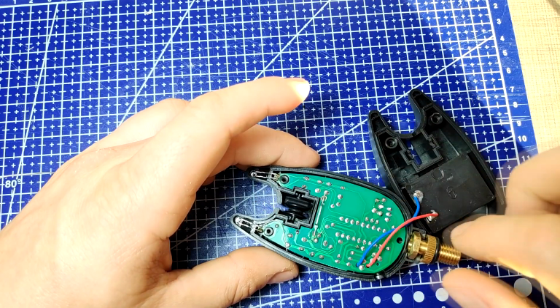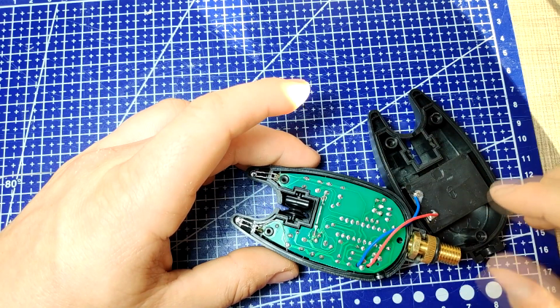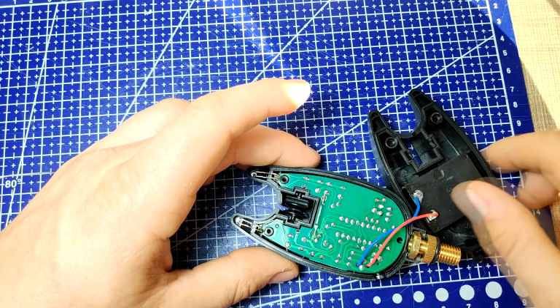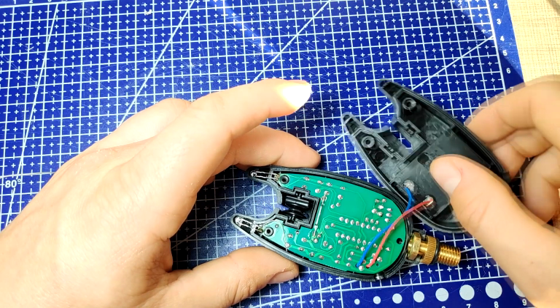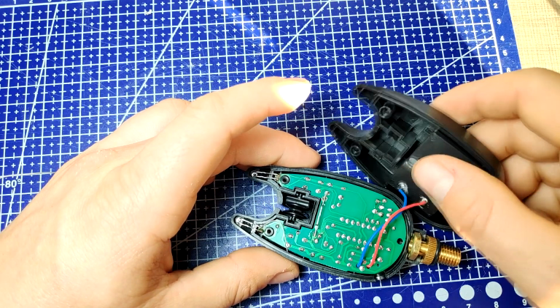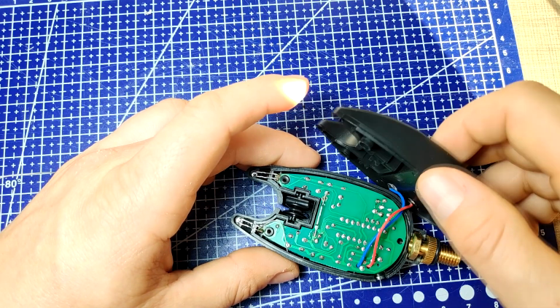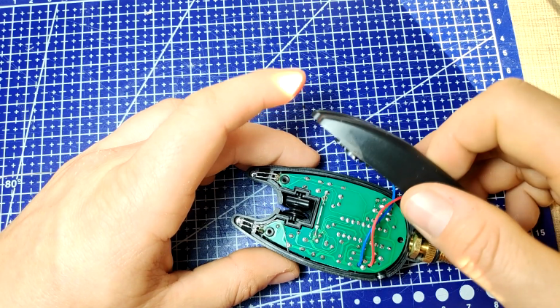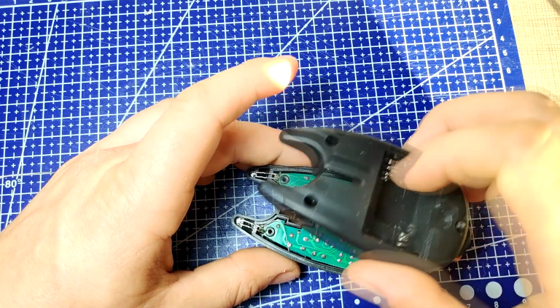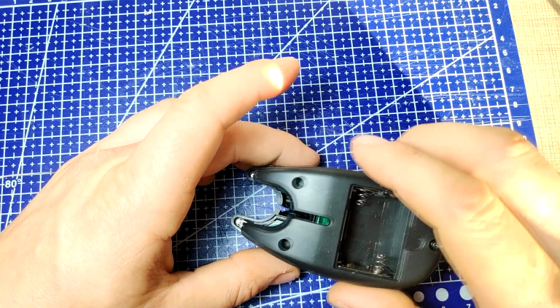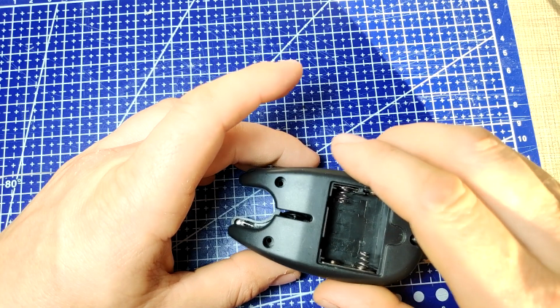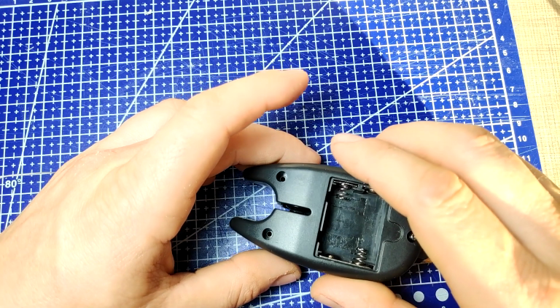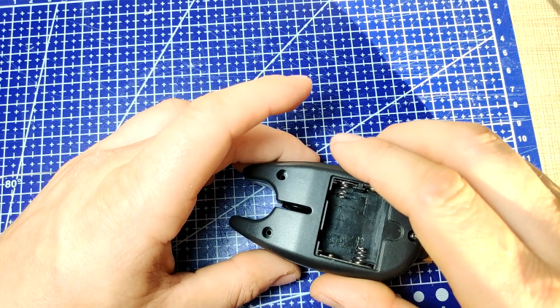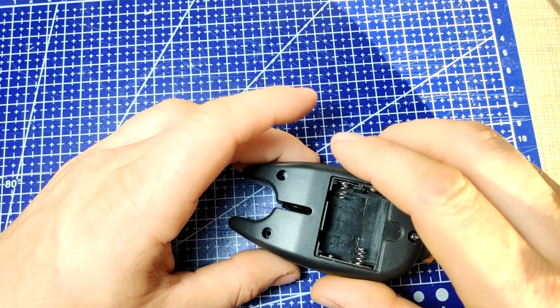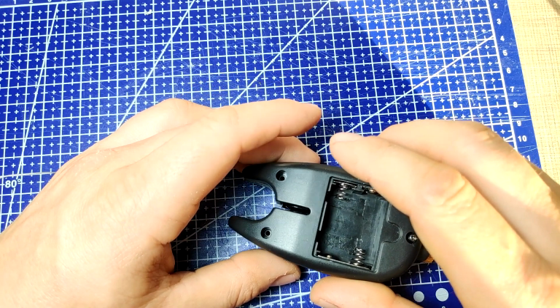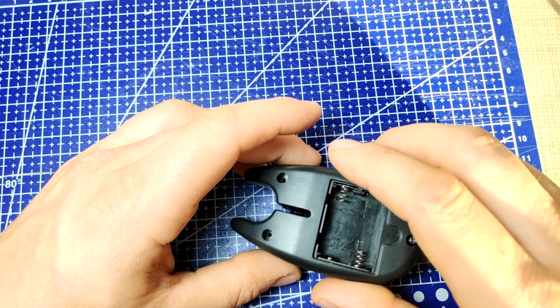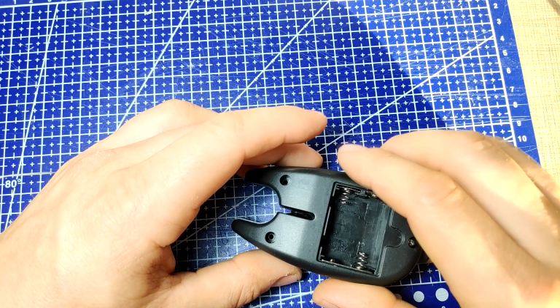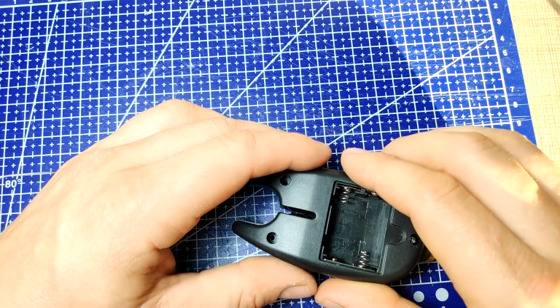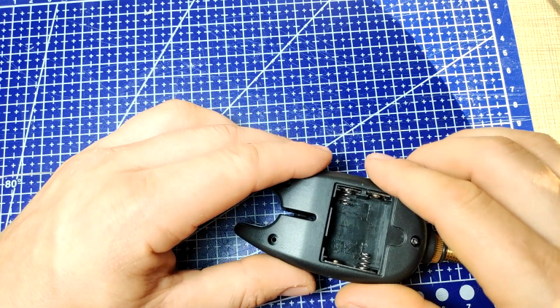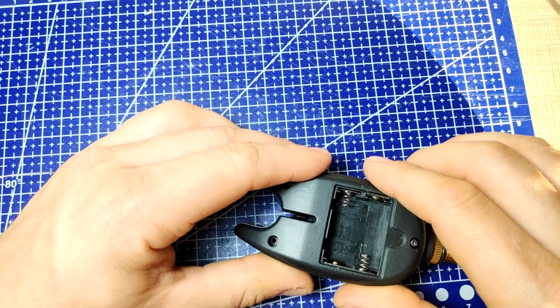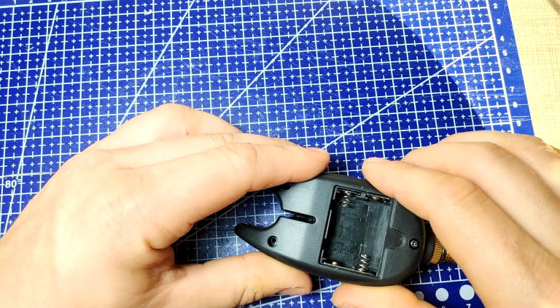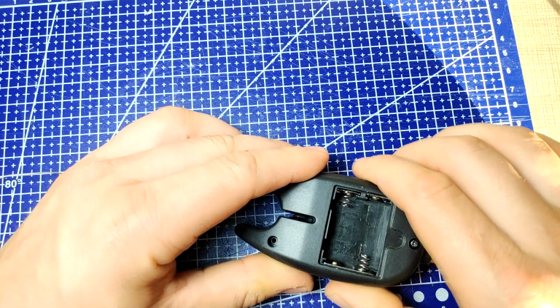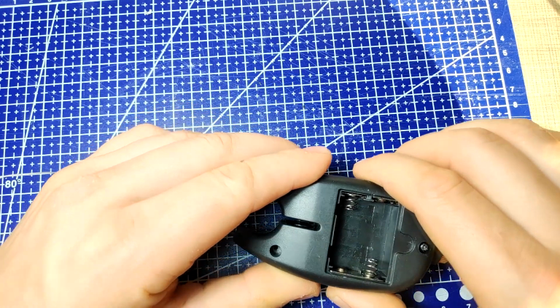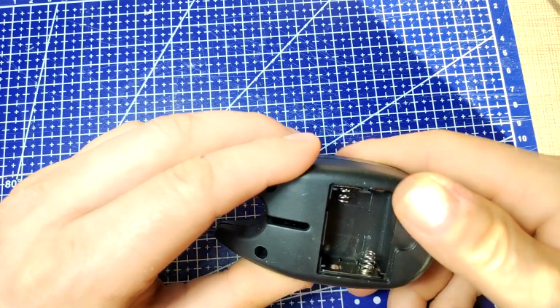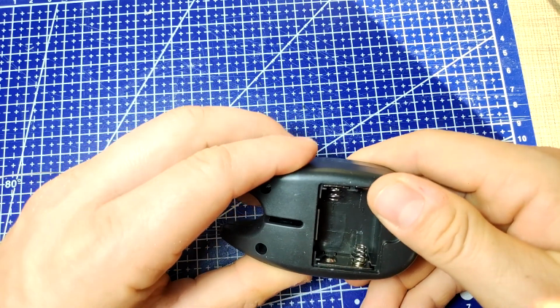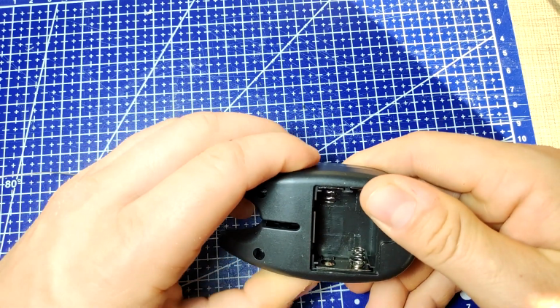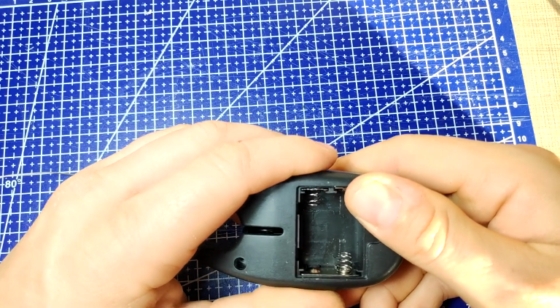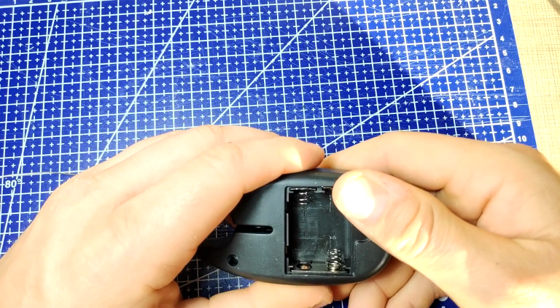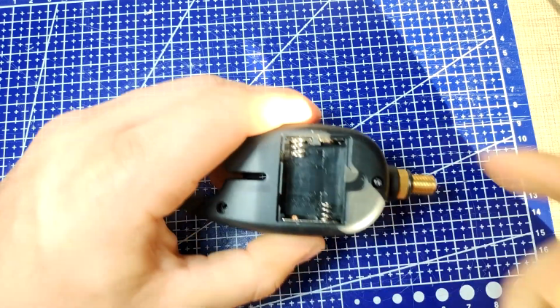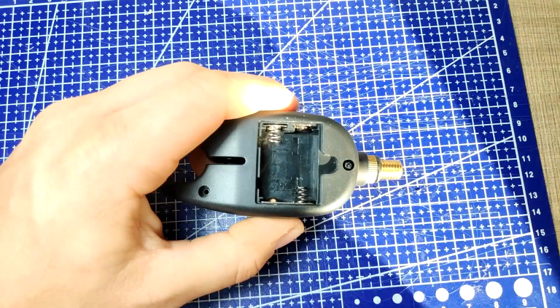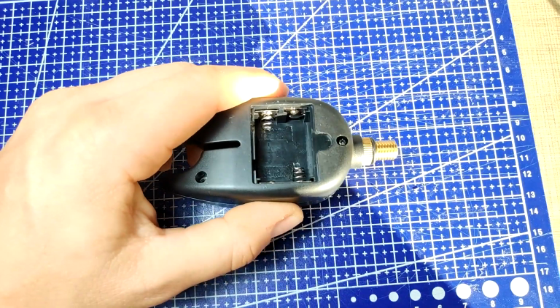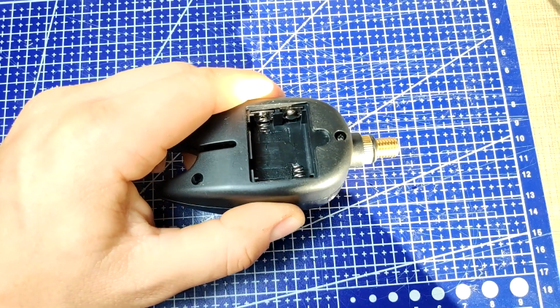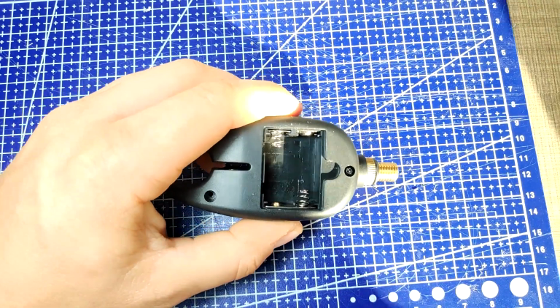With that, we can add the batteries back while the alarm is still open, and once we confirm that everything operates as expected, we can add the back cover and the screws — so we can call this project a success.